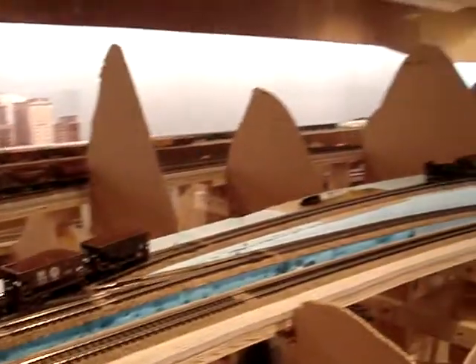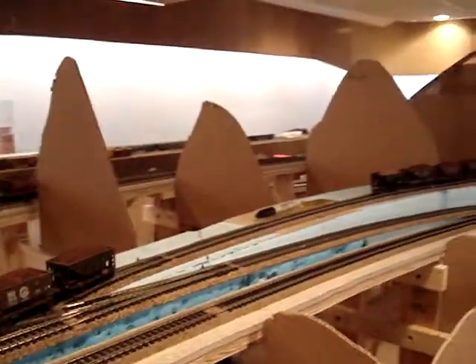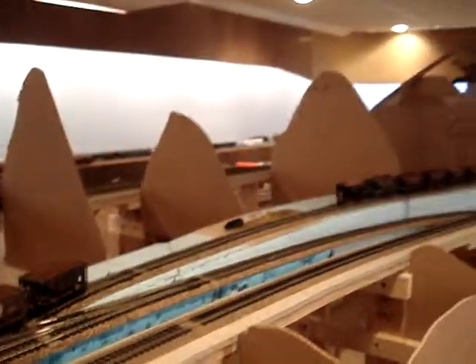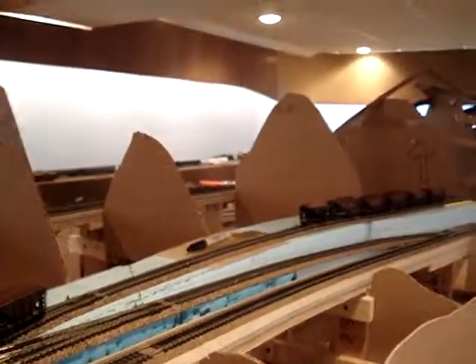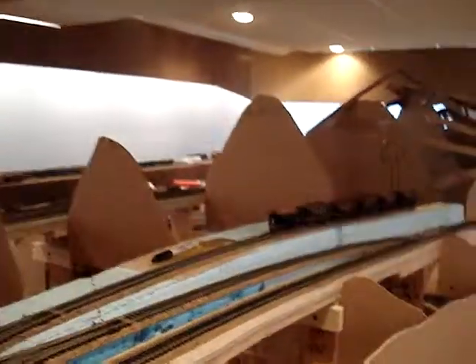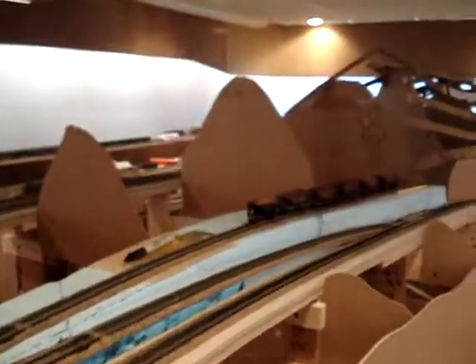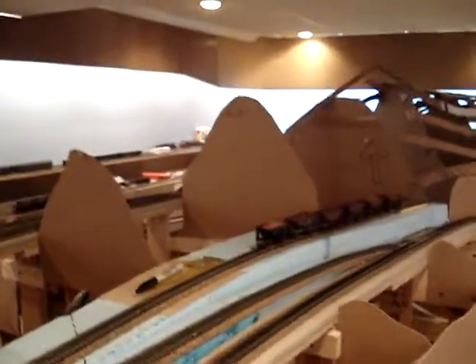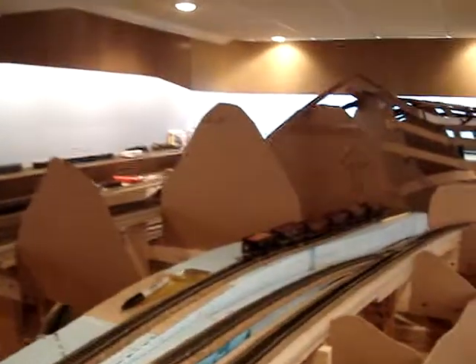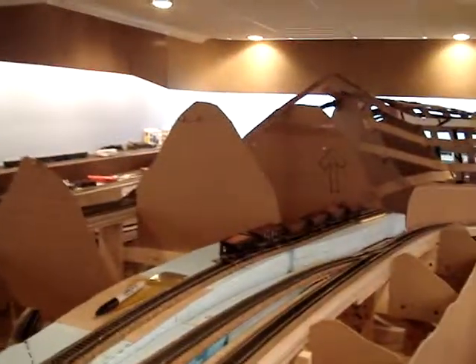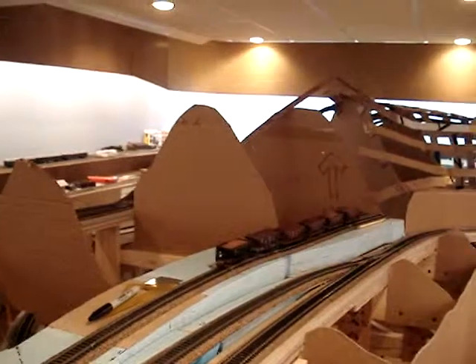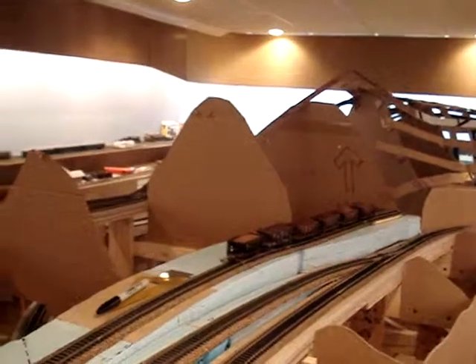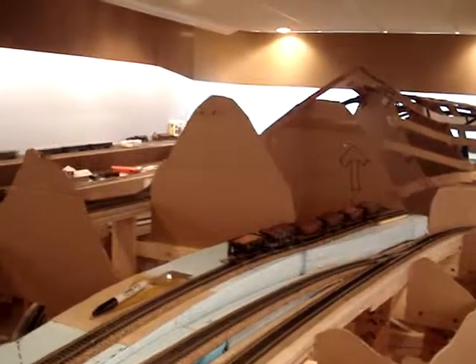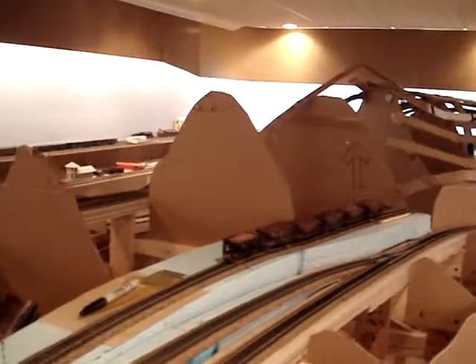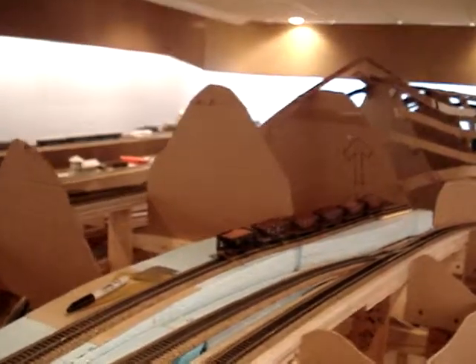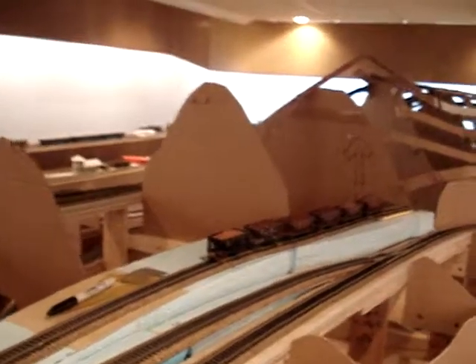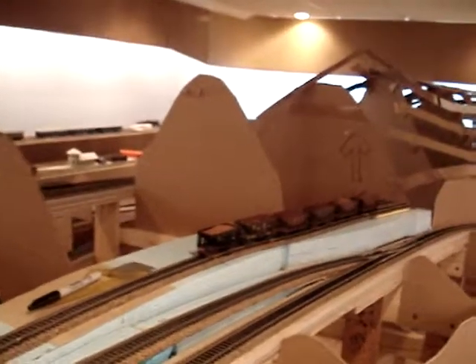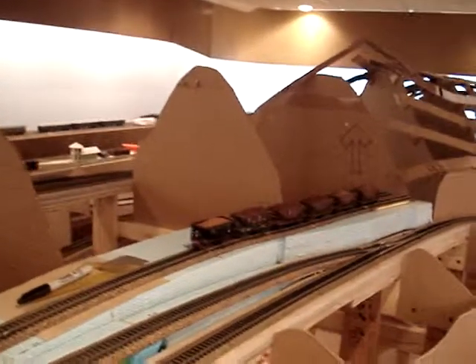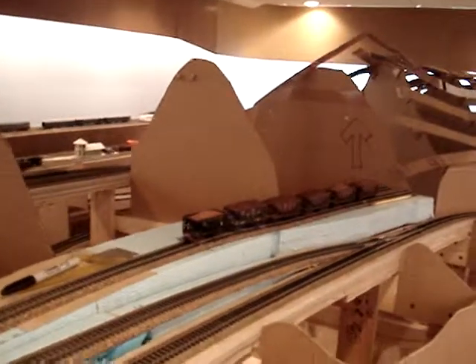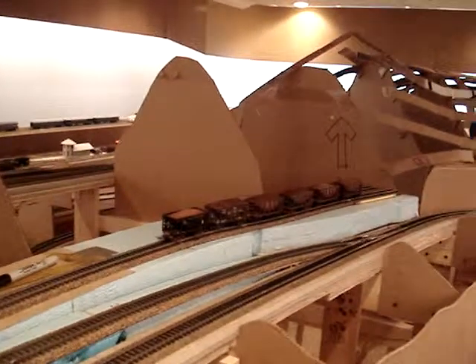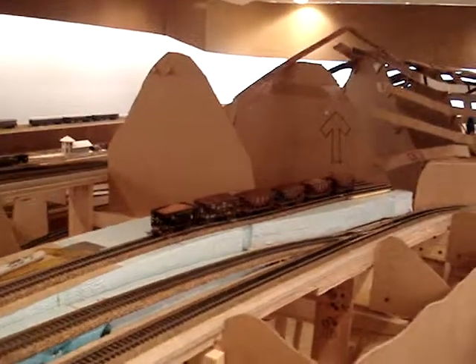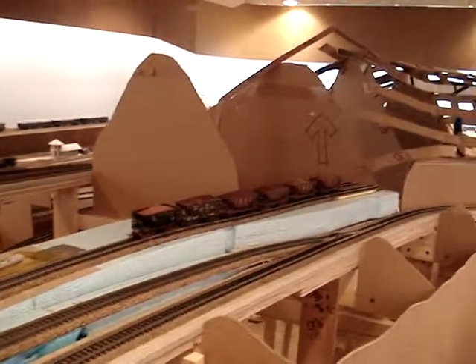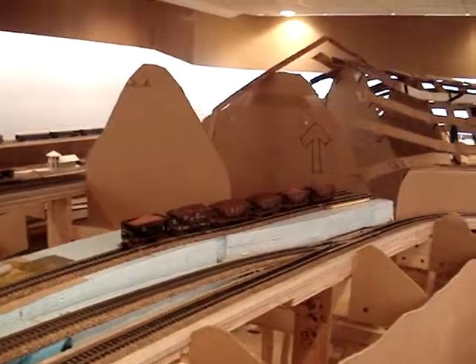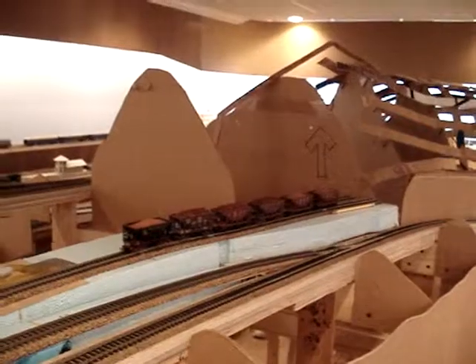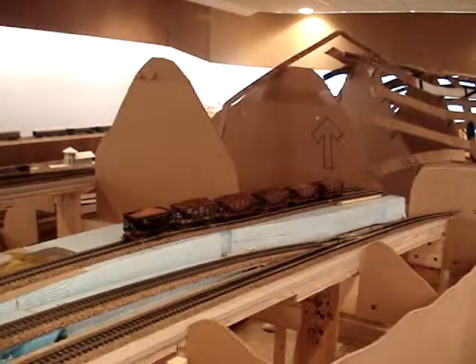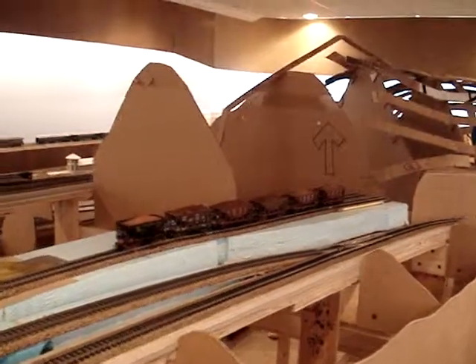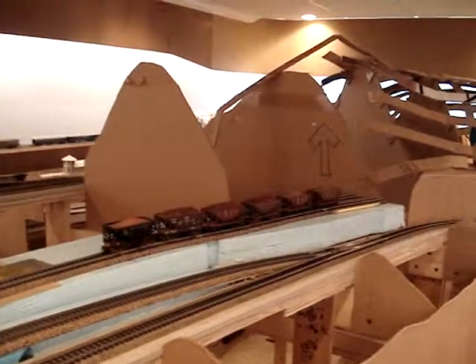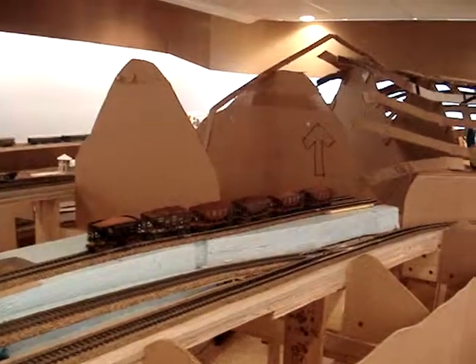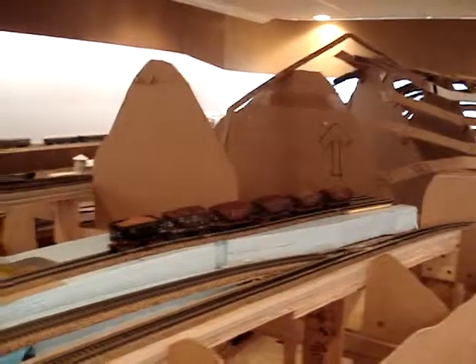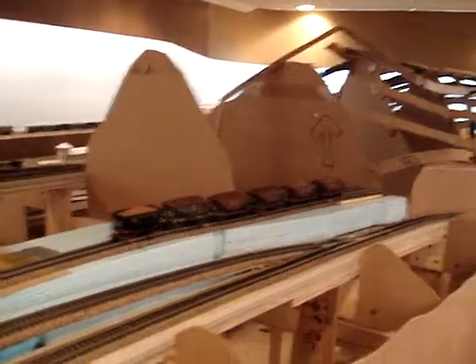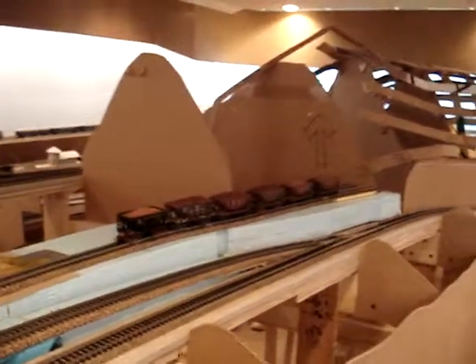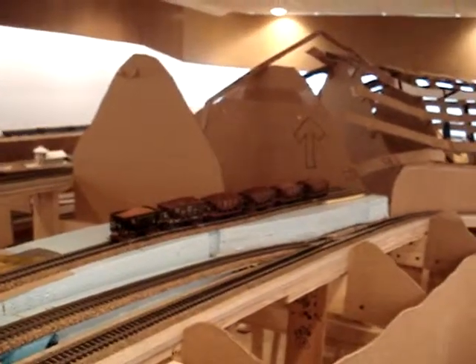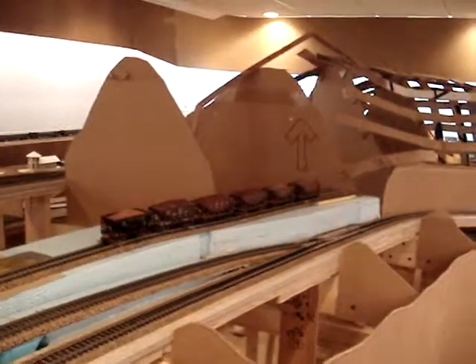We've also added one more mine spur at this end, and I think this is going to represent the Redding shaft mine, which was actually operated by Woodward Iron but on Red Mountain.